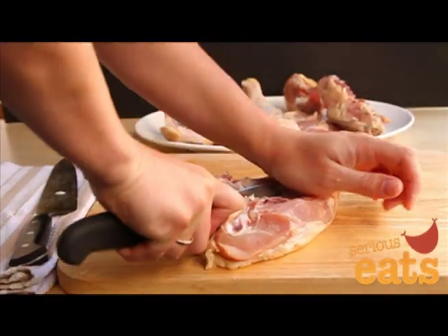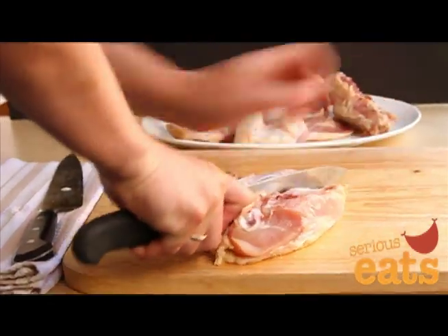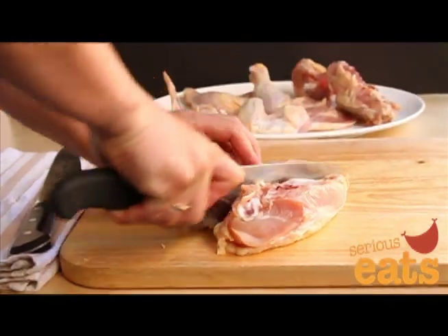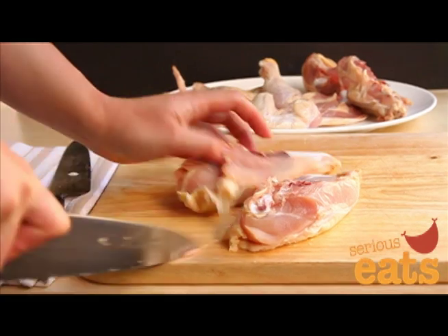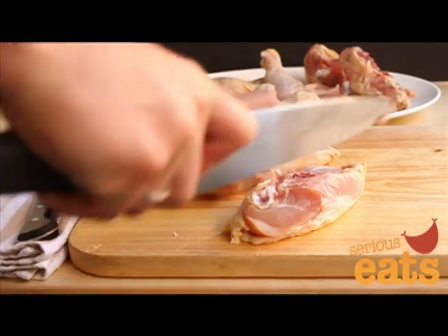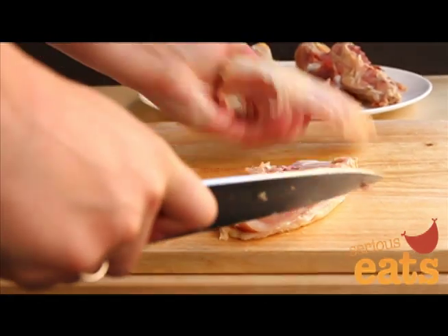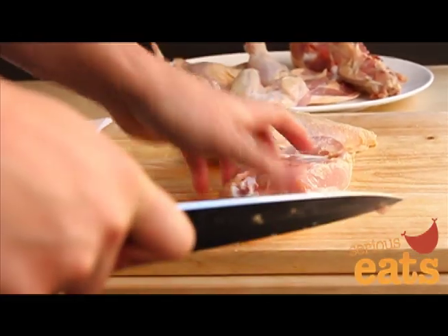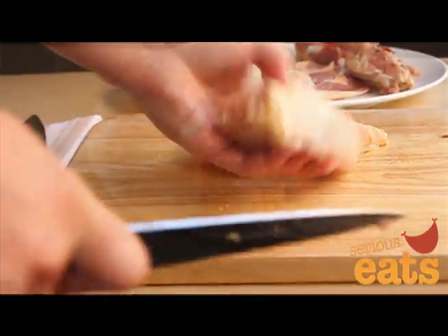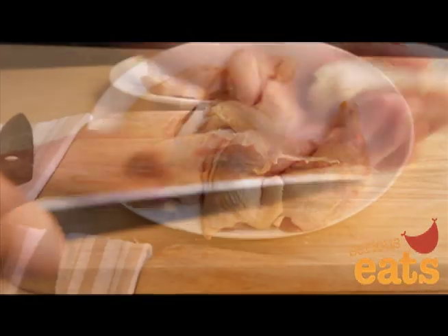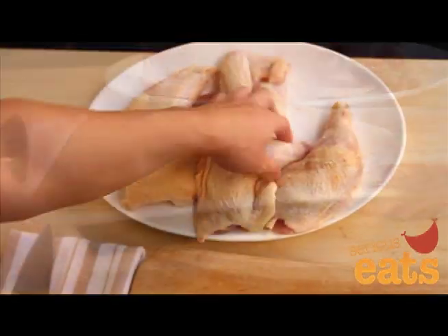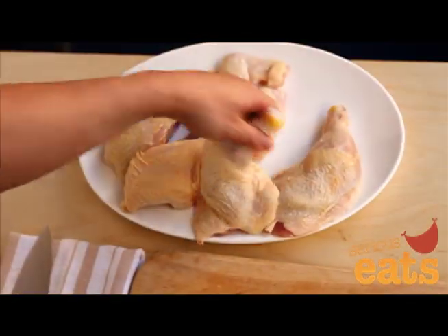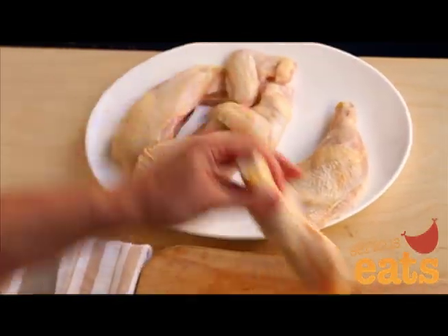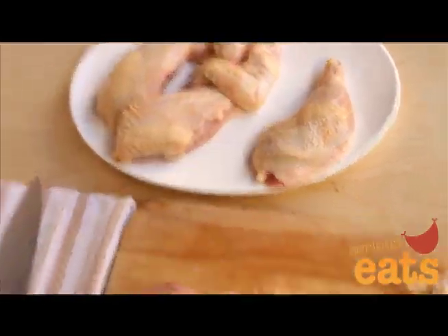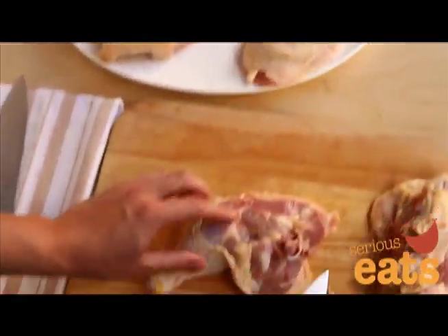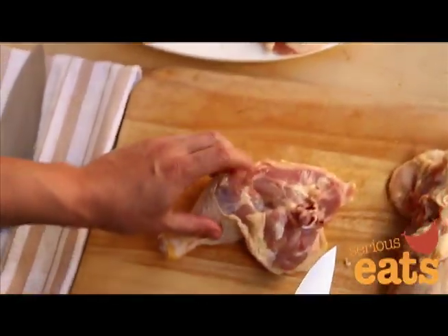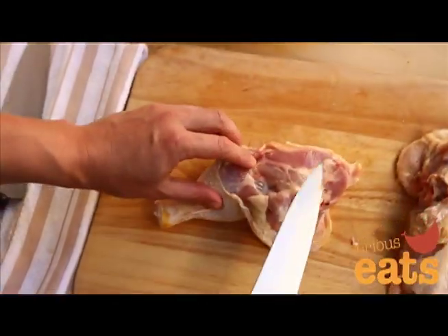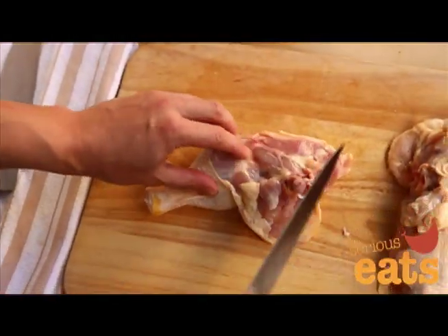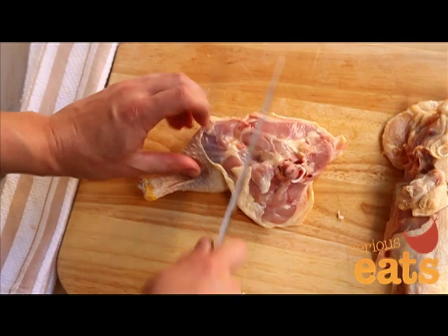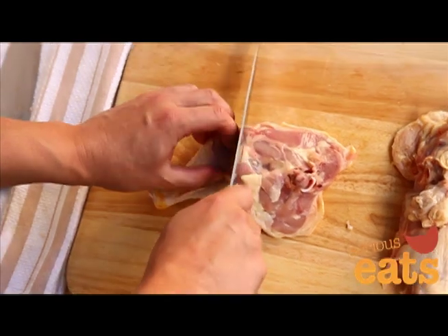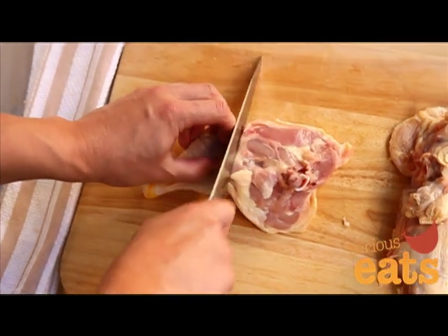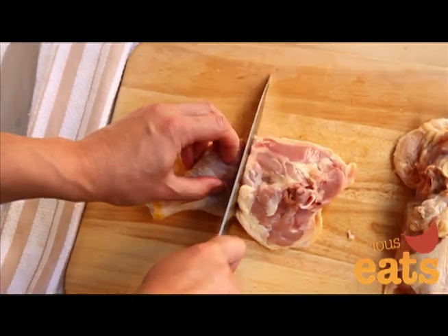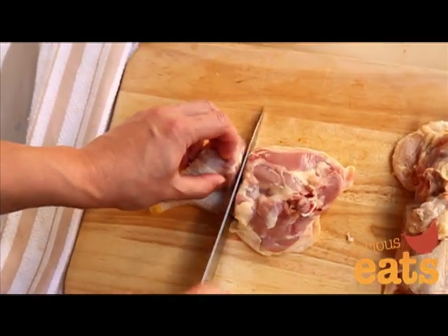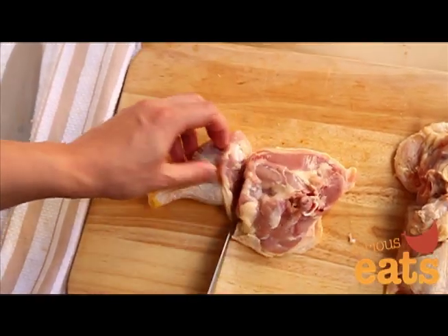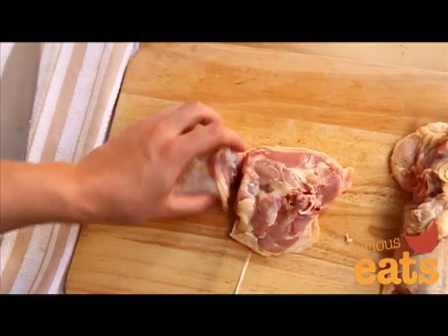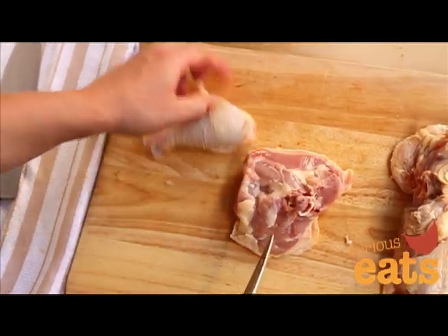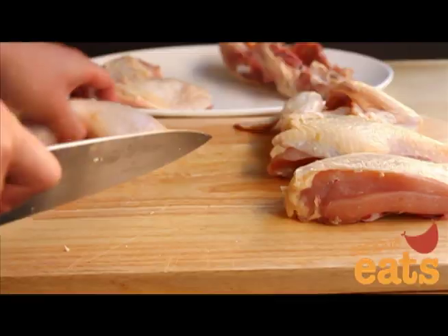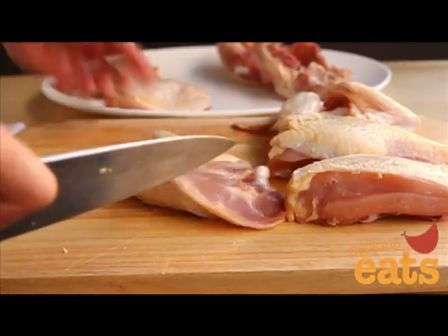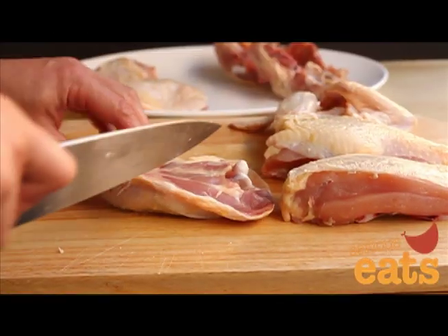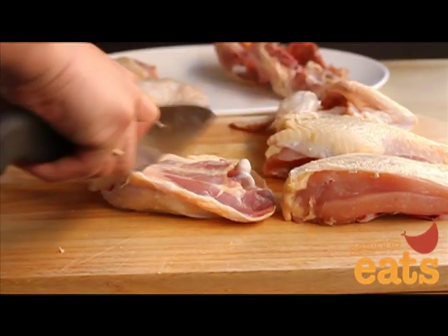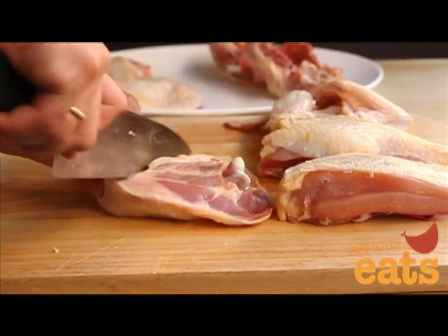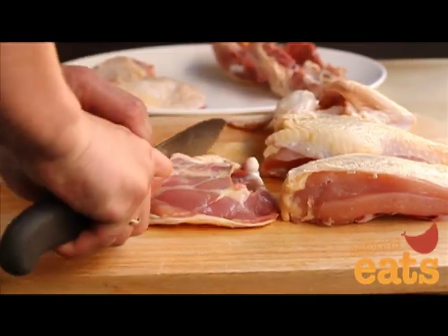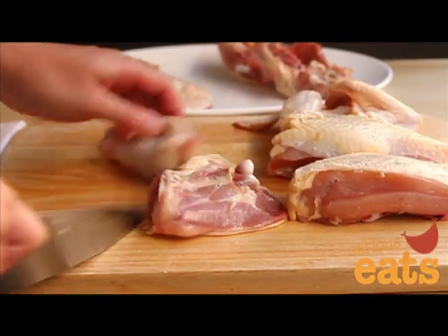Split the breasts in half lengthwise along the breastbone. You now have a chicken broken down into six pieces. To continue breaking it down, use your finger to locate the joint between the thigh and the drumstick, and use a sharp knife to separate the two.